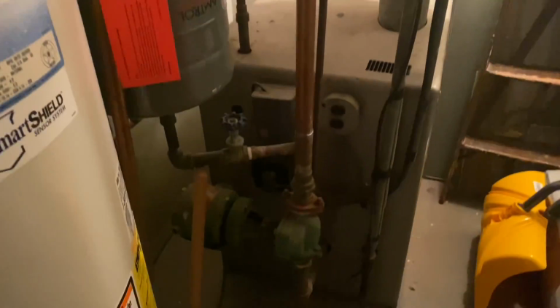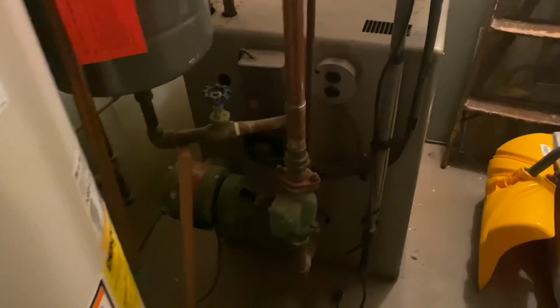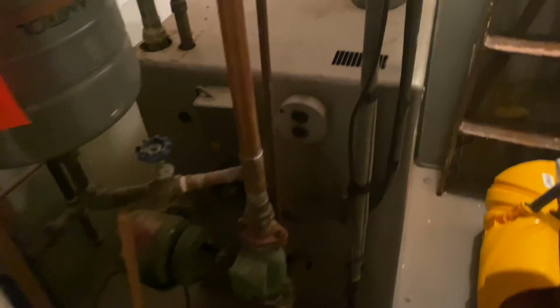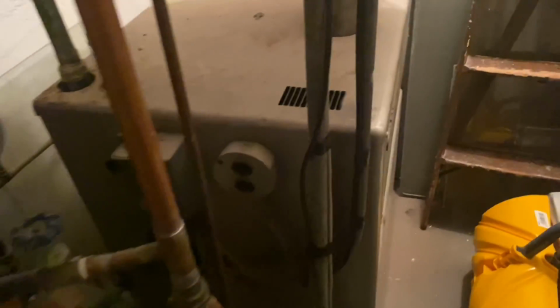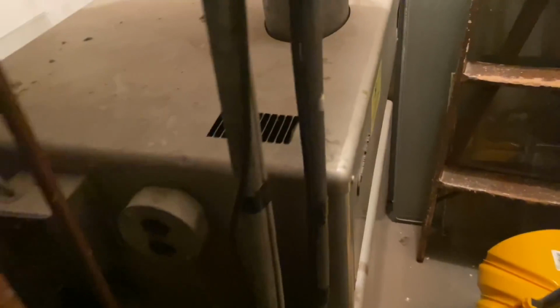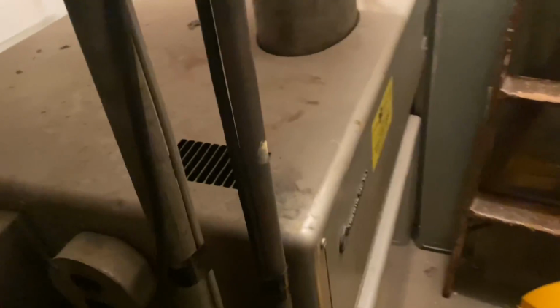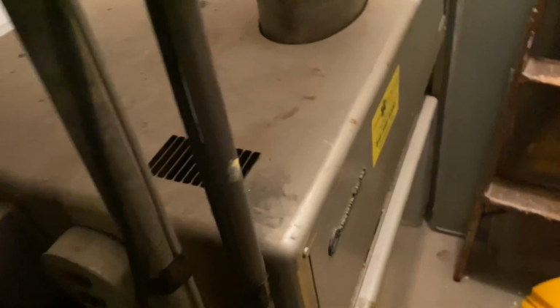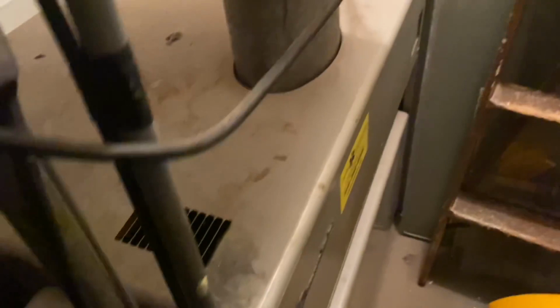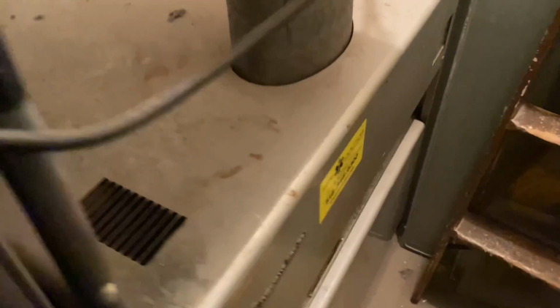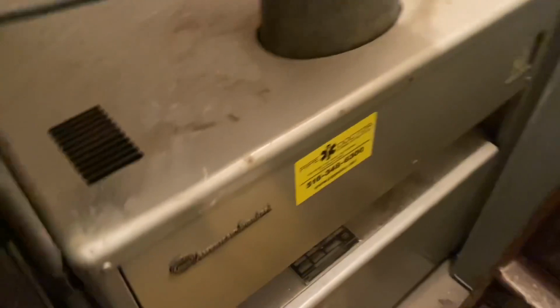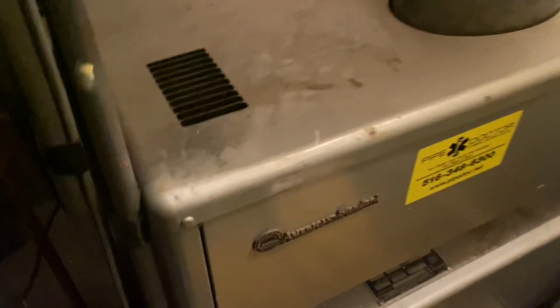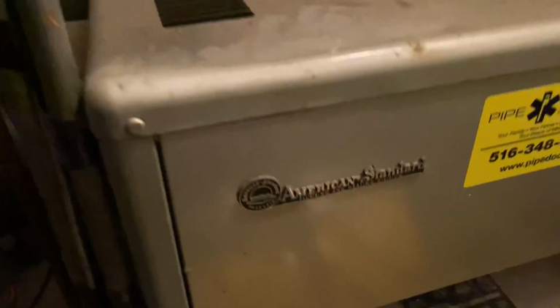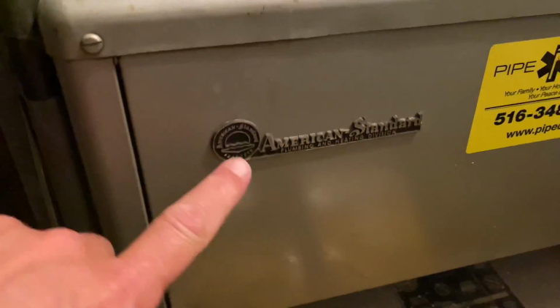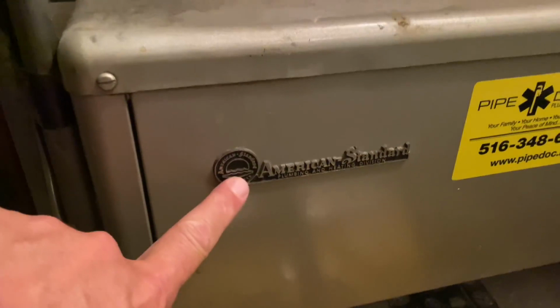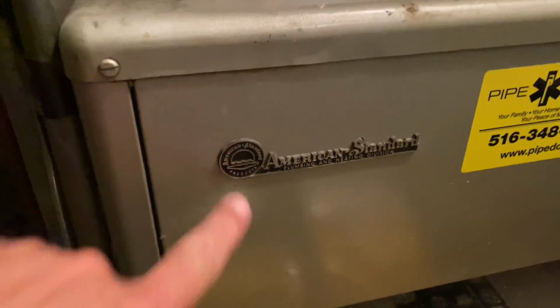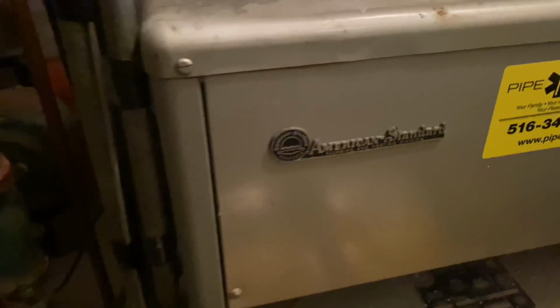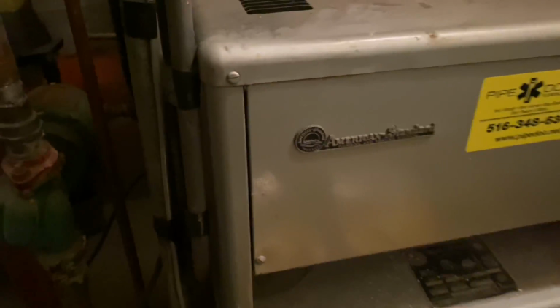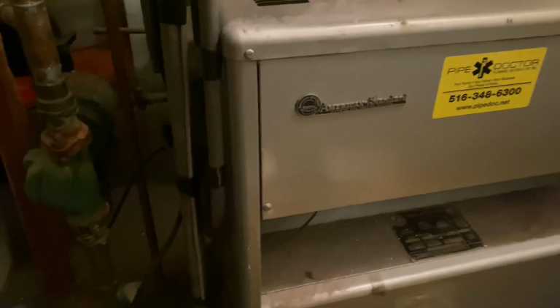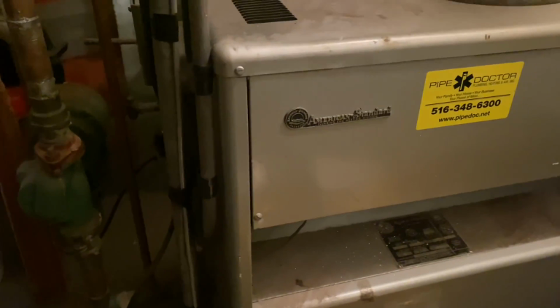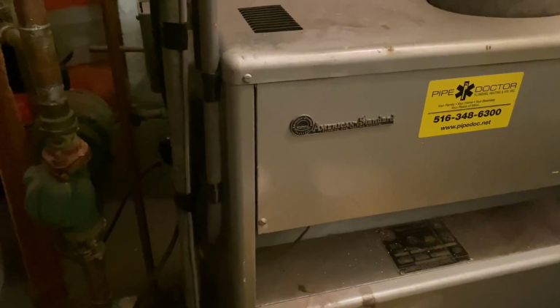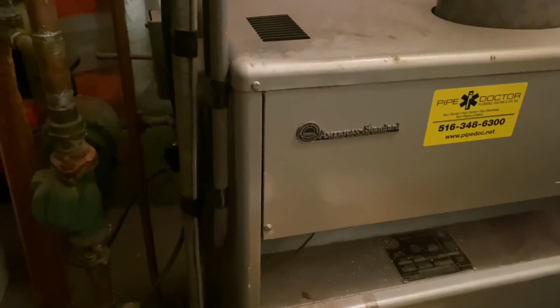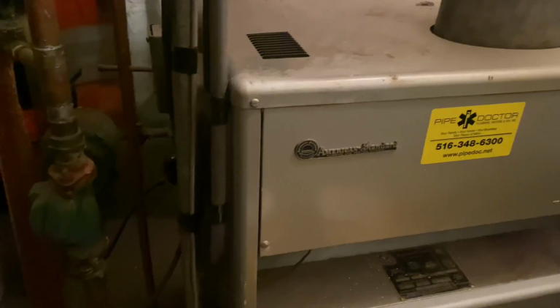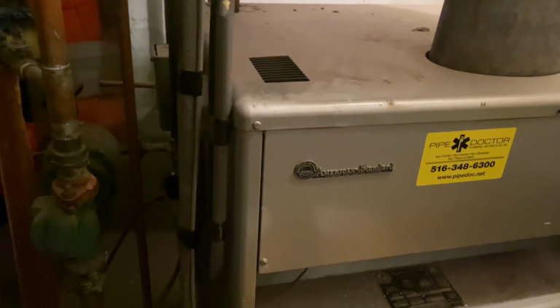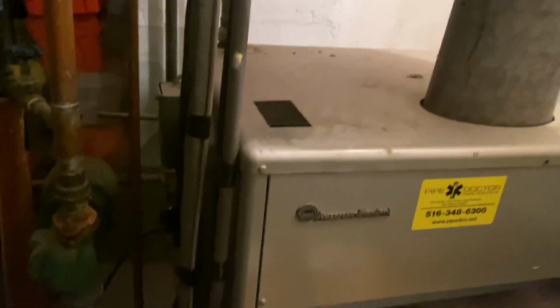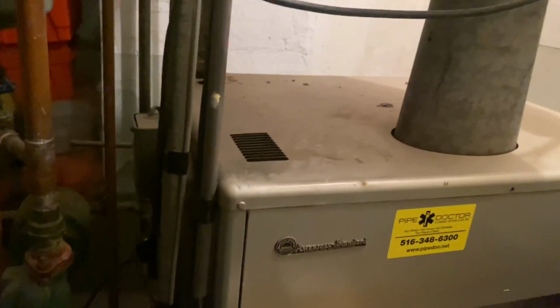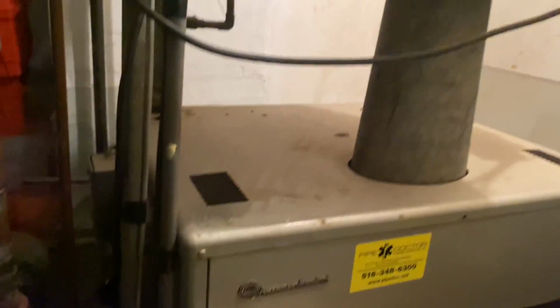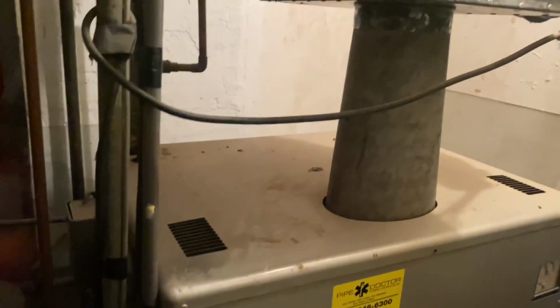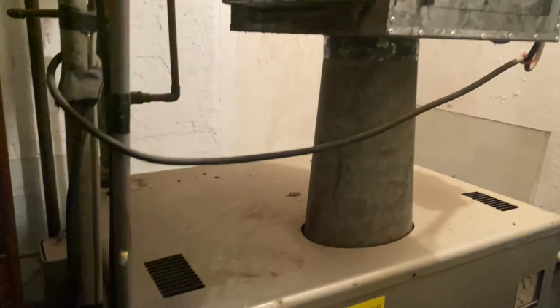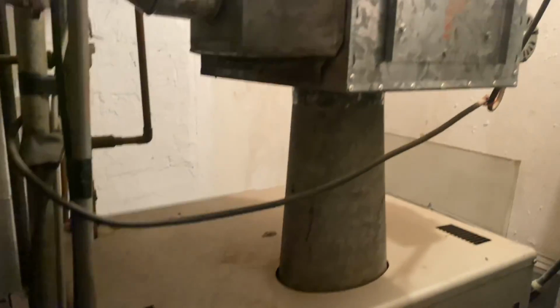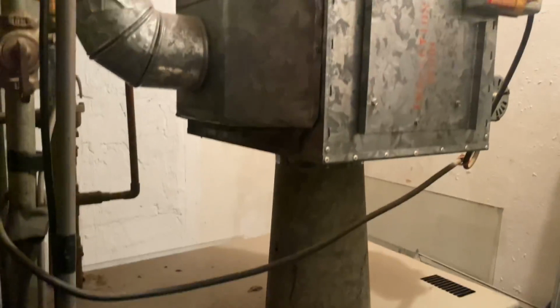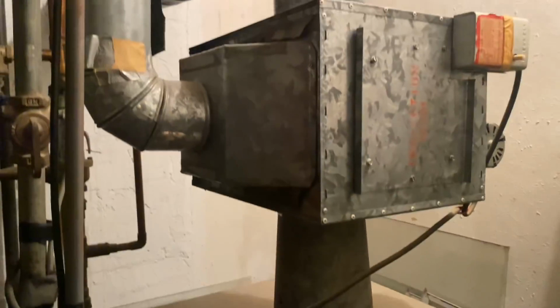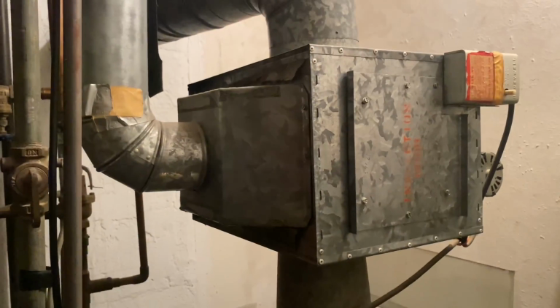Here is an American standard — actually, it is an American standard gas fired boiler. But I want you to take a look at the vent piping and tell me what's different about this bad boy.